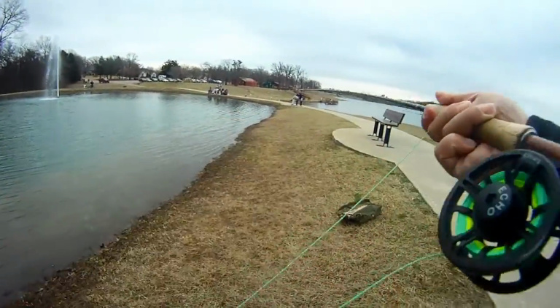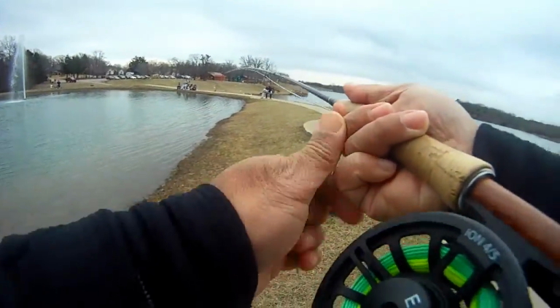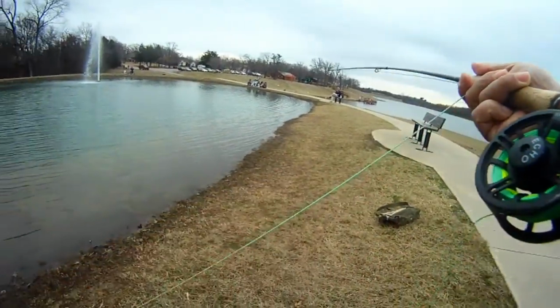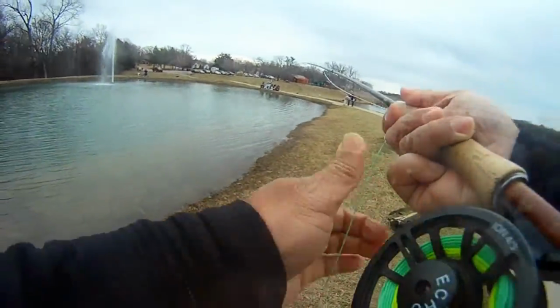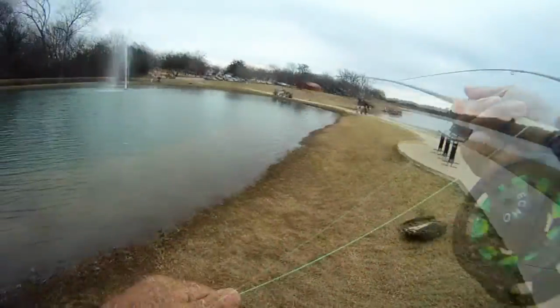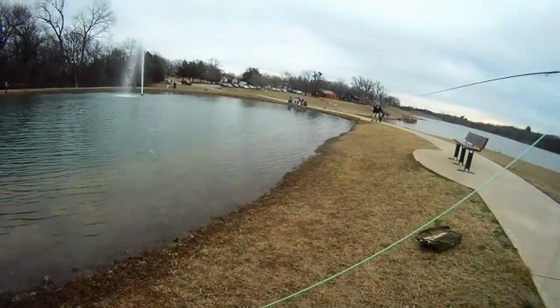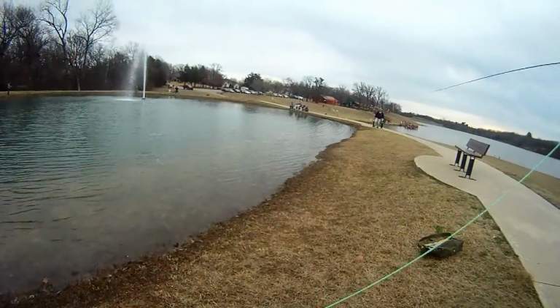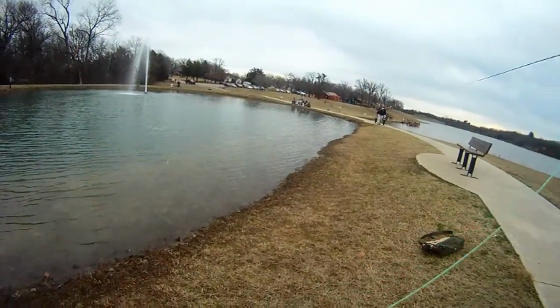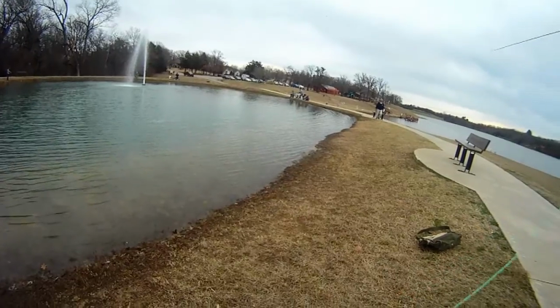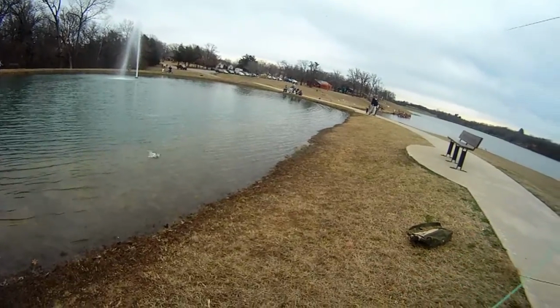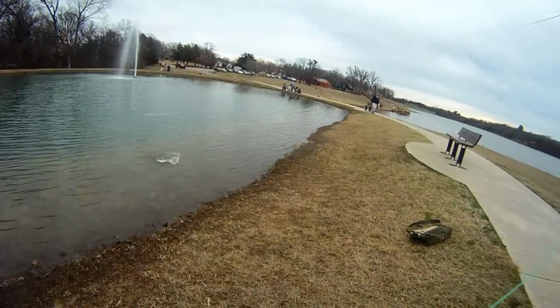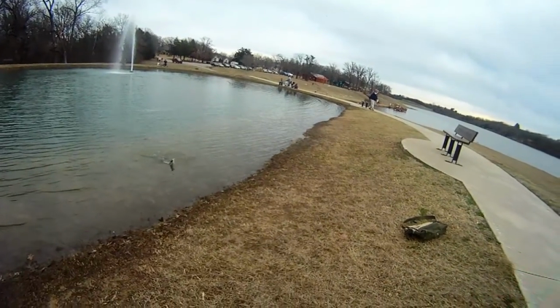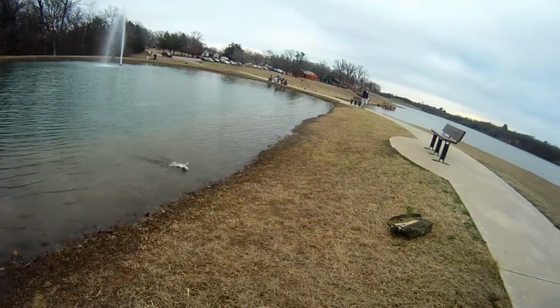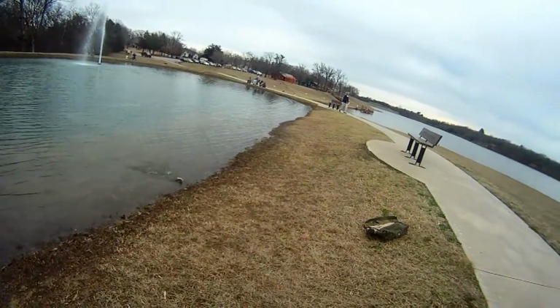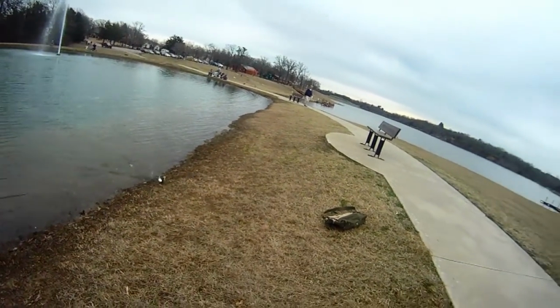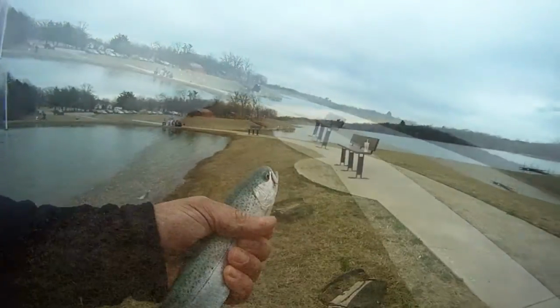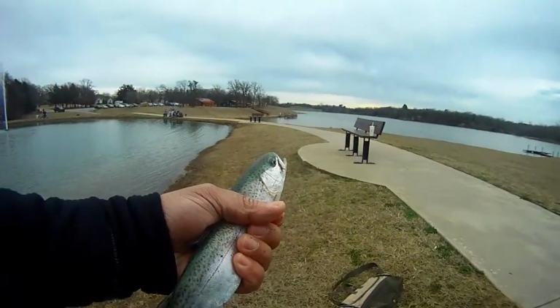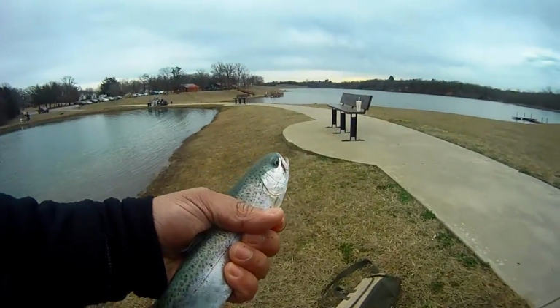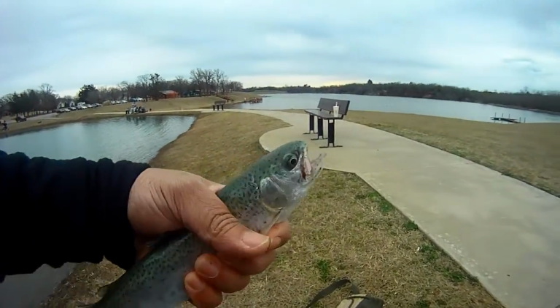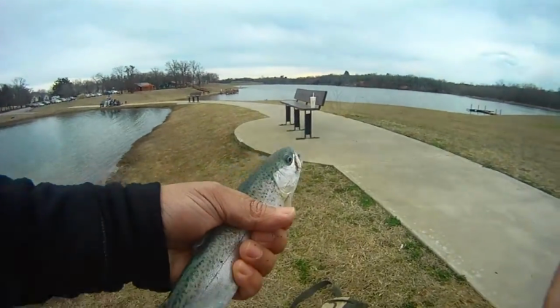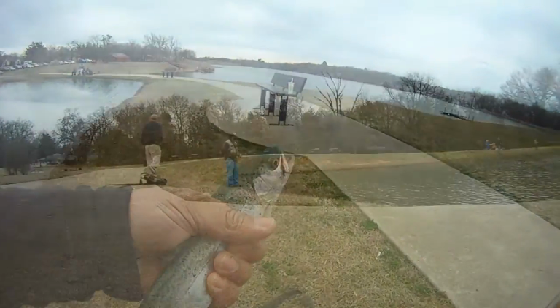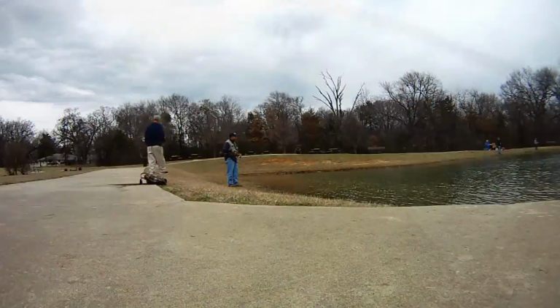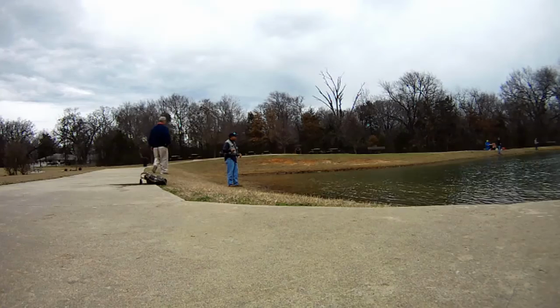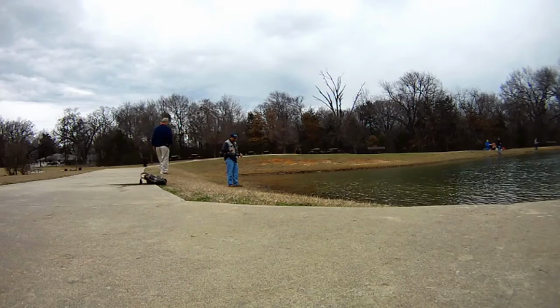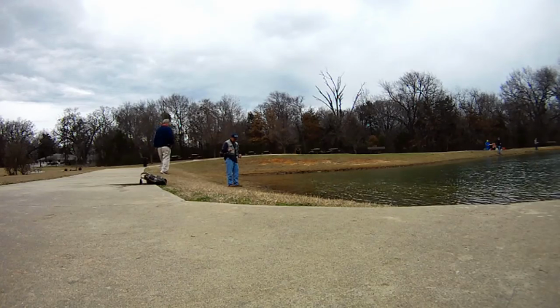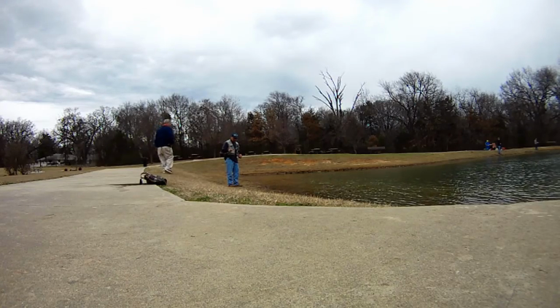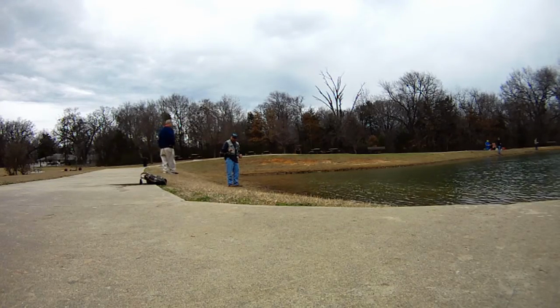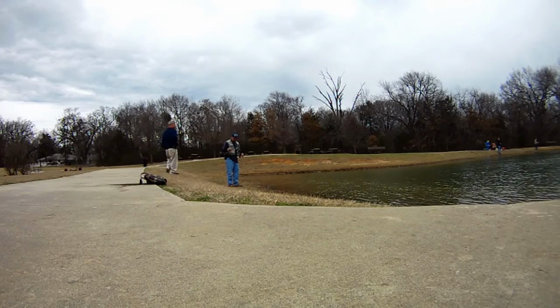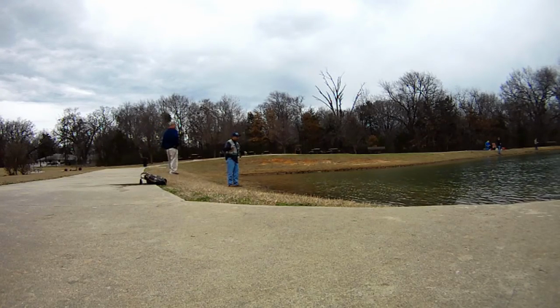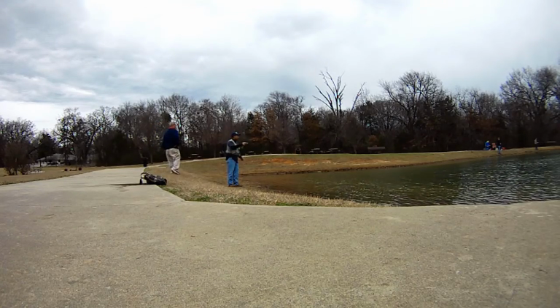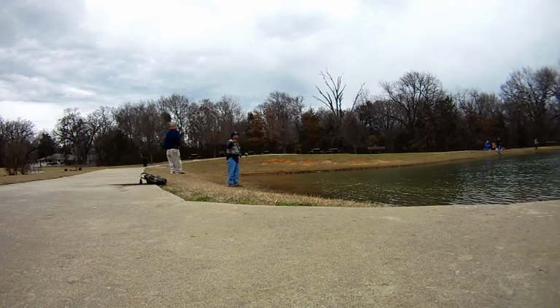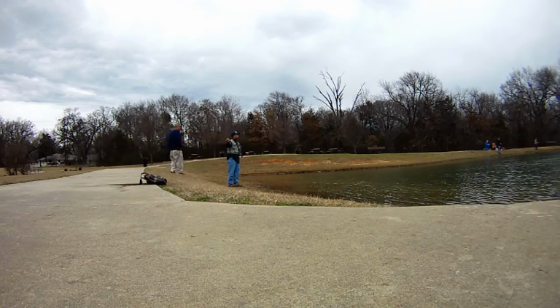There's one. This one's on the Griffiths Nat. Here he is. Cool beans. We've got one. Let's see if we get another one.